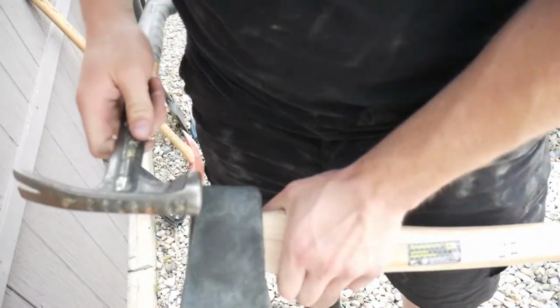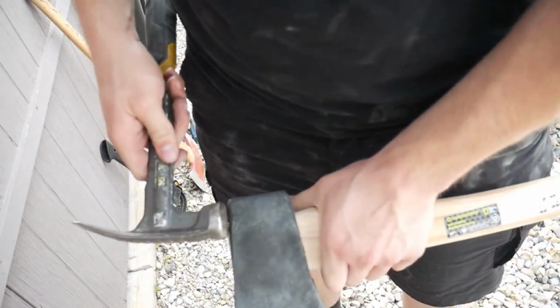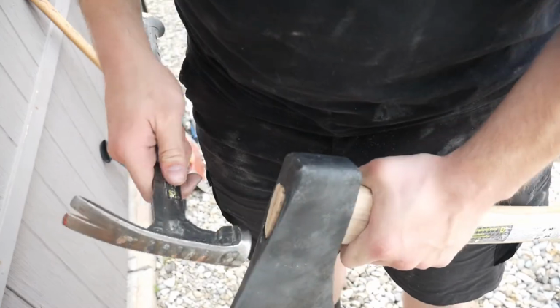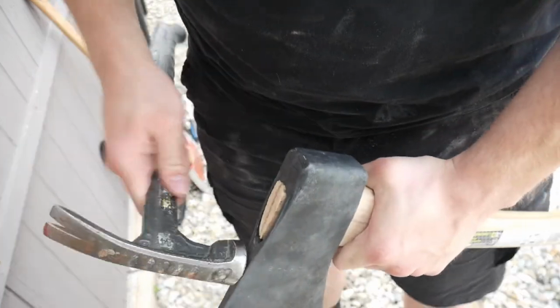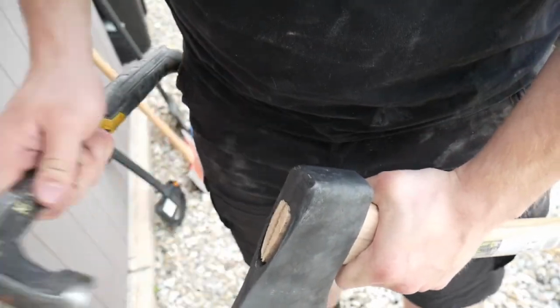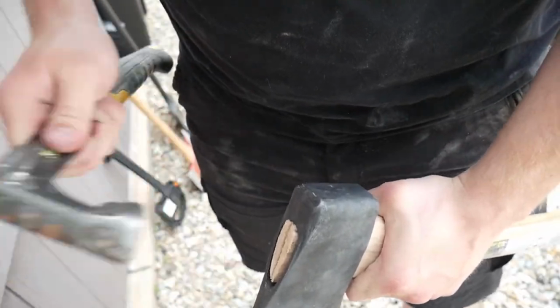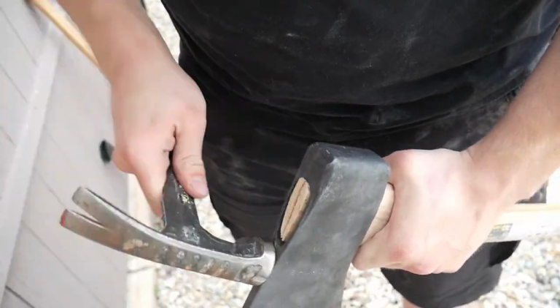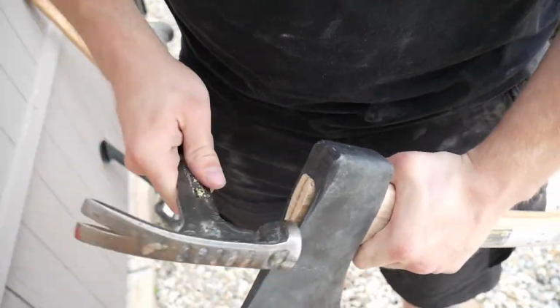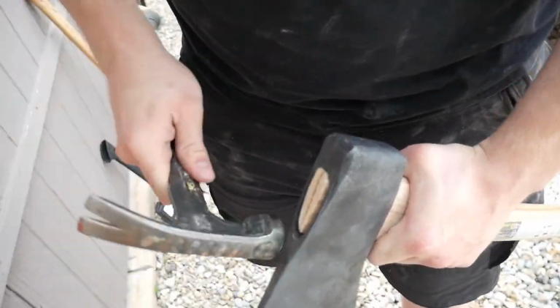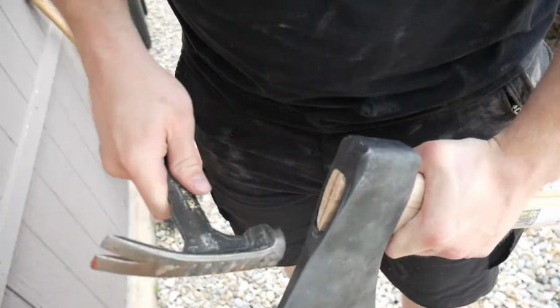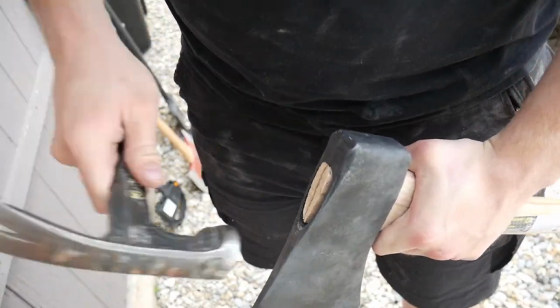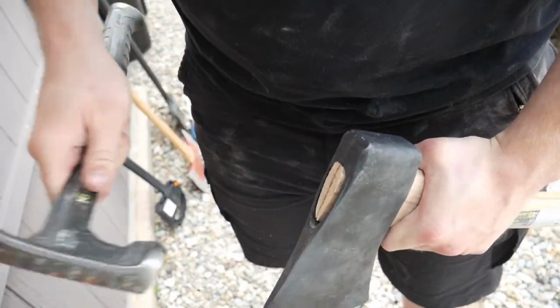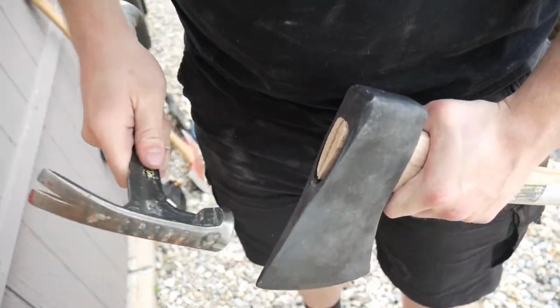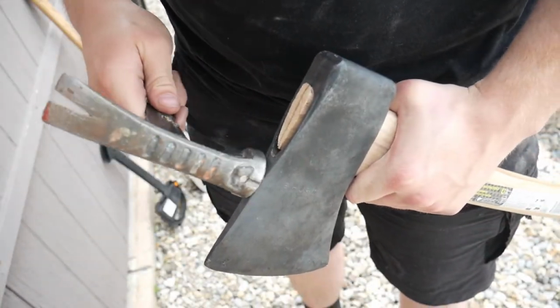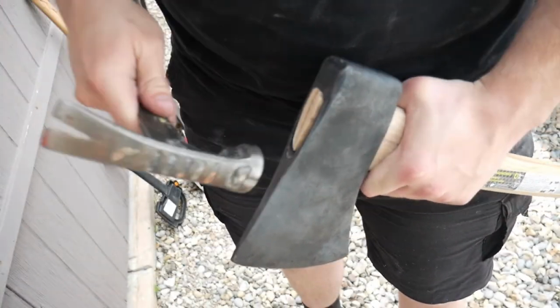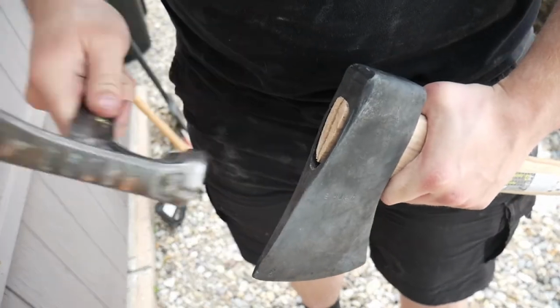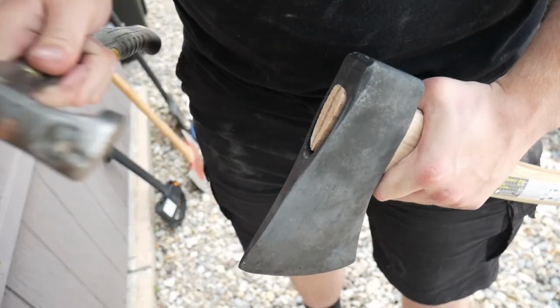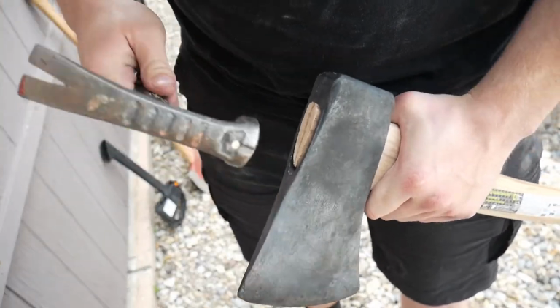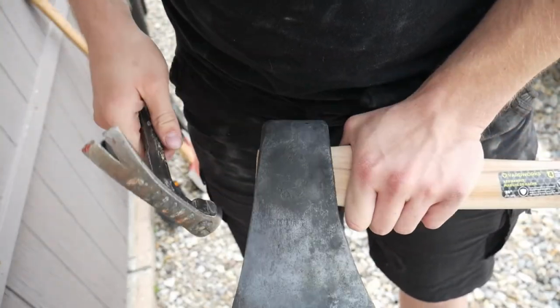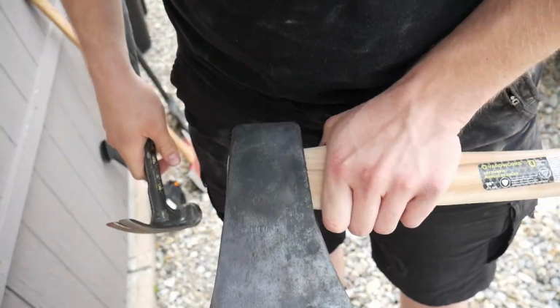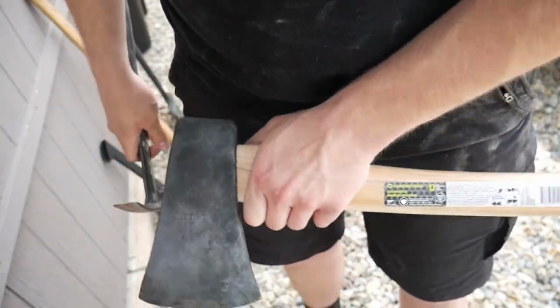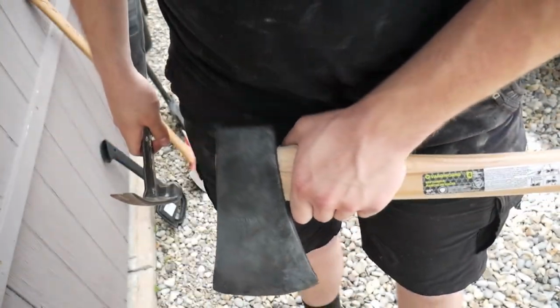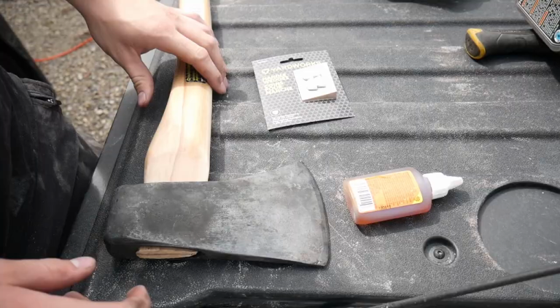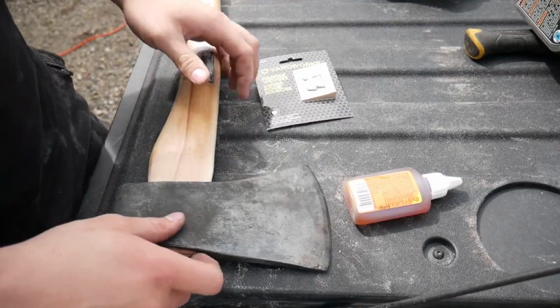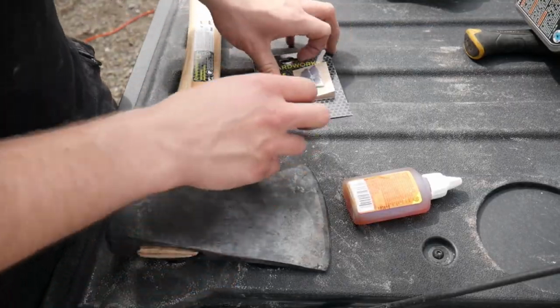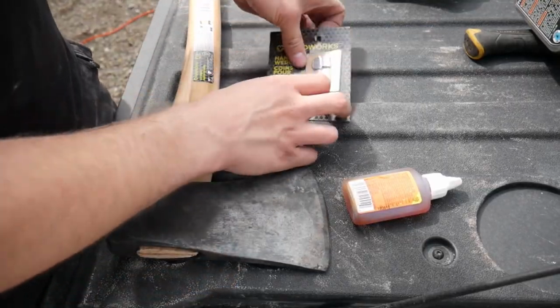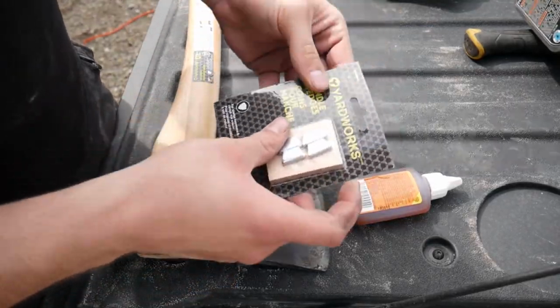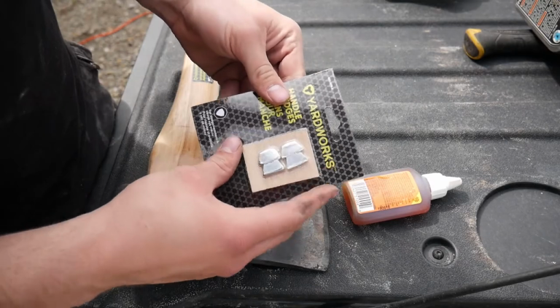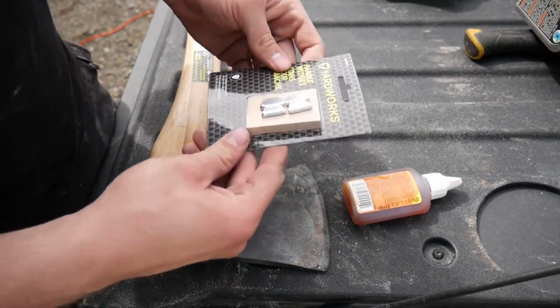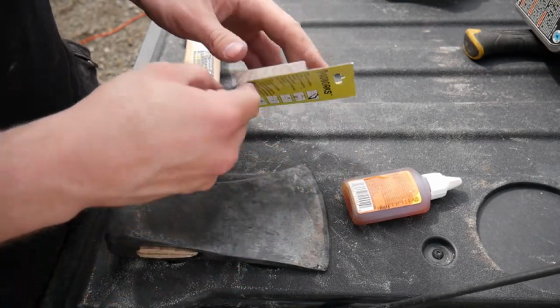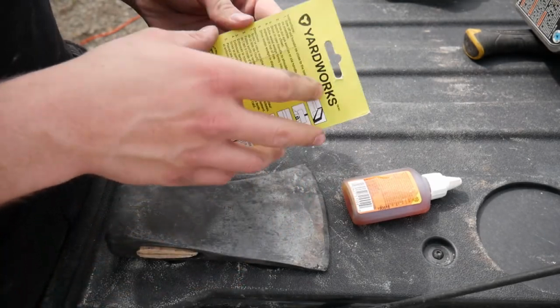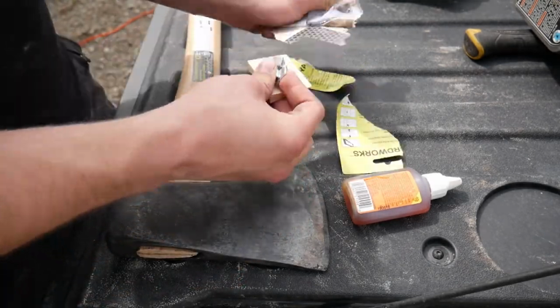Now I am using a hammer. I had sanded it for about 20 to 30 minutes and I'm using the hammer to bang it on. As you can see, the wood is starting to come out of the top.